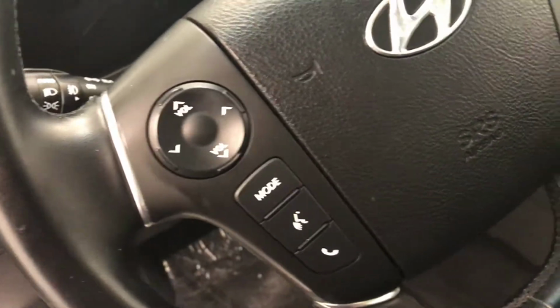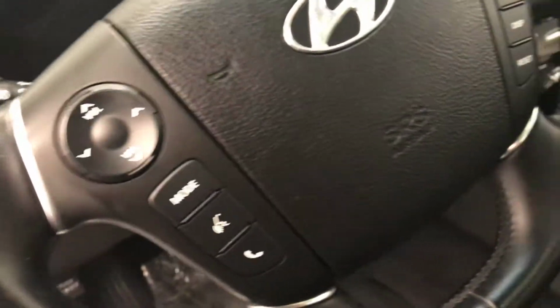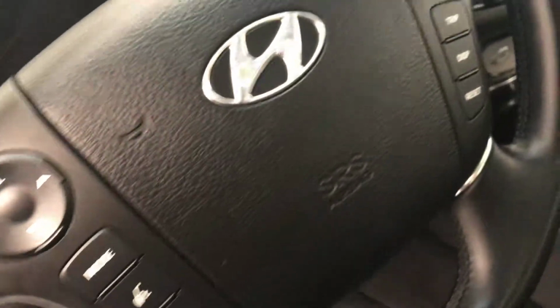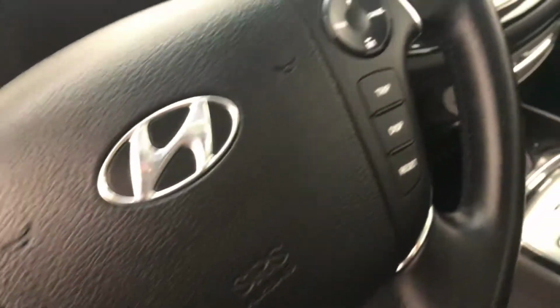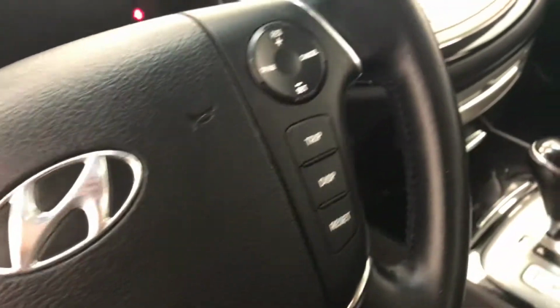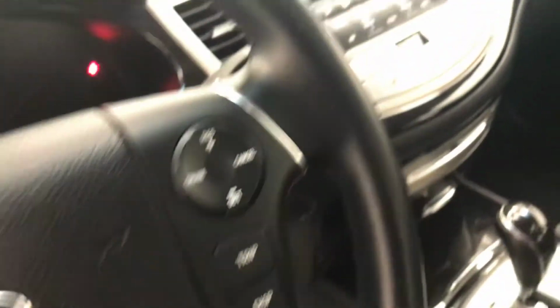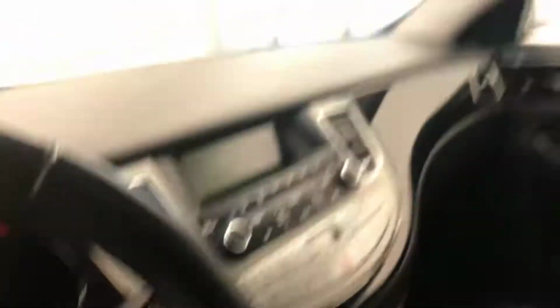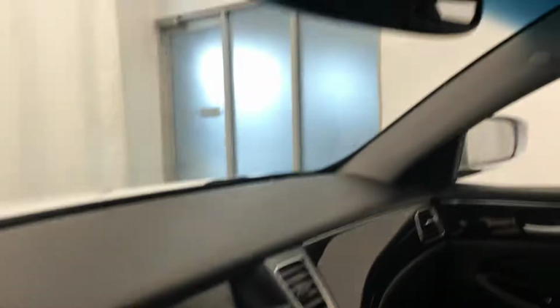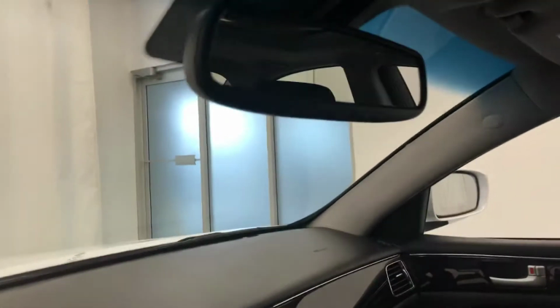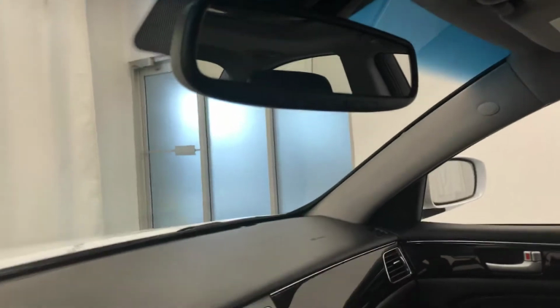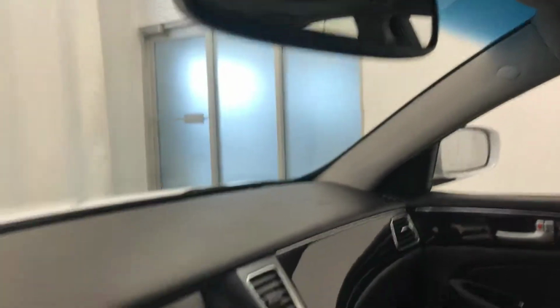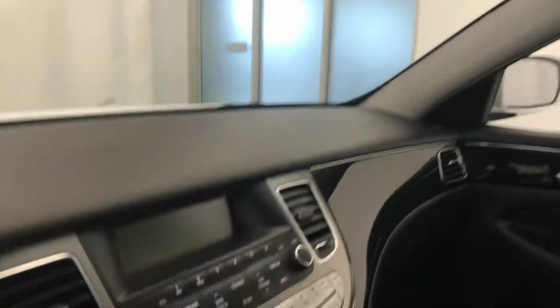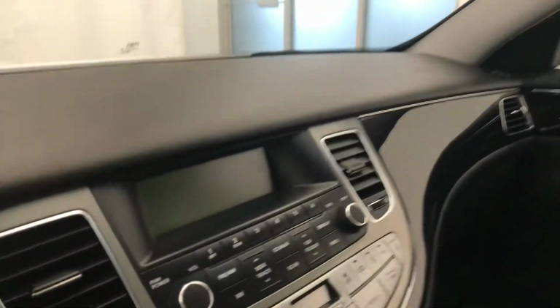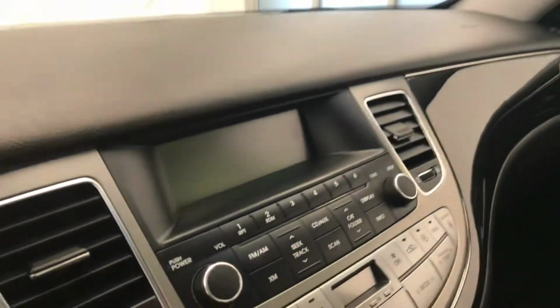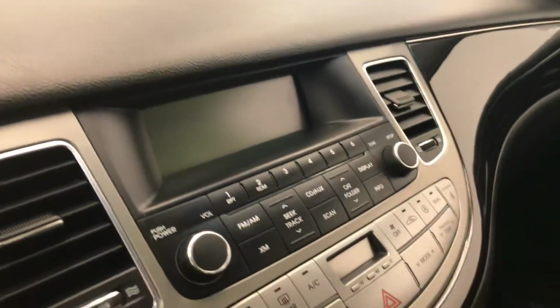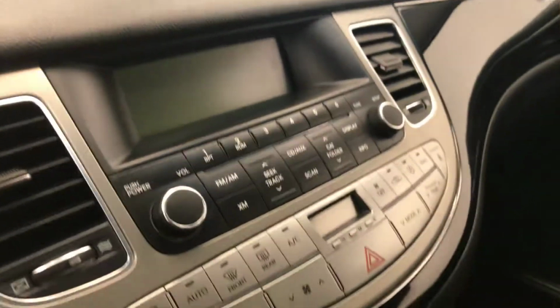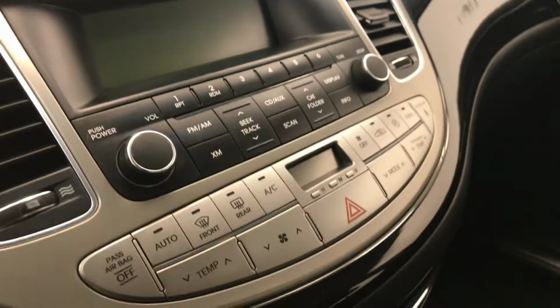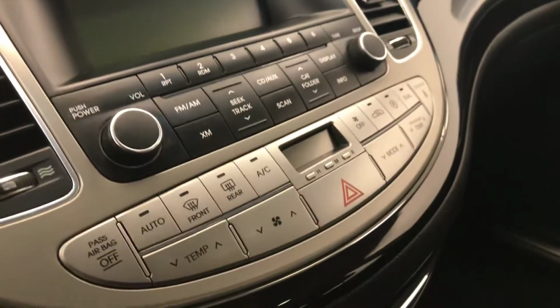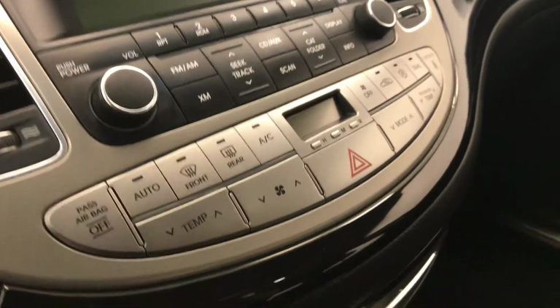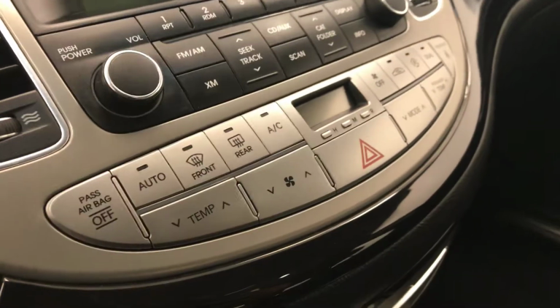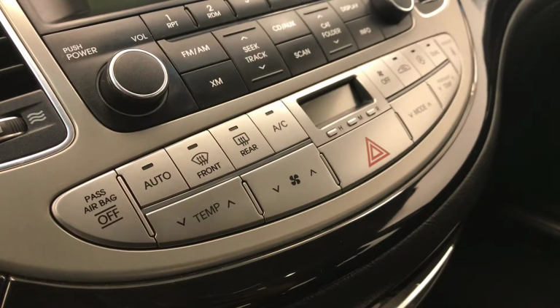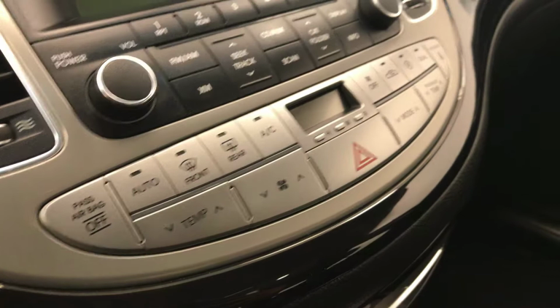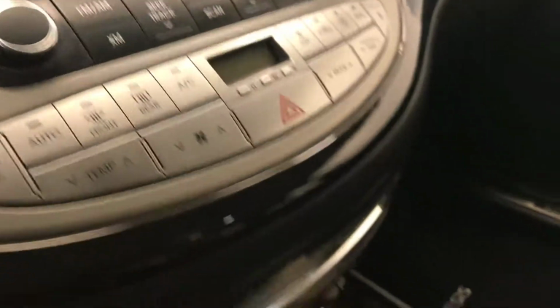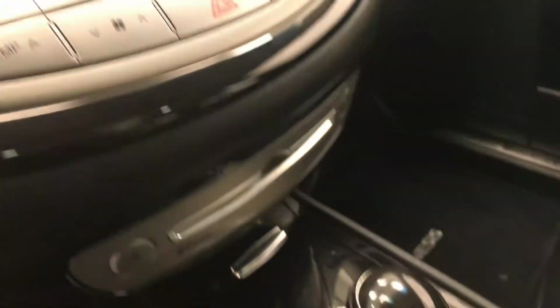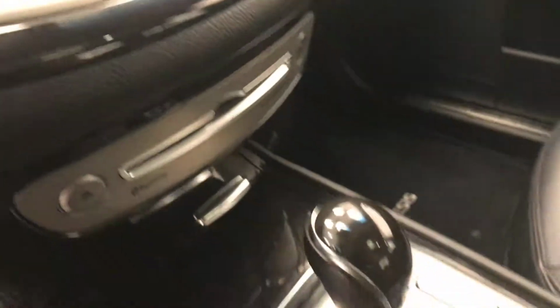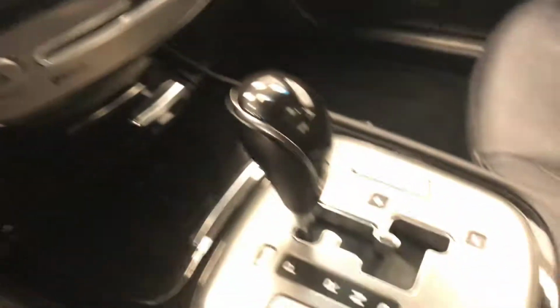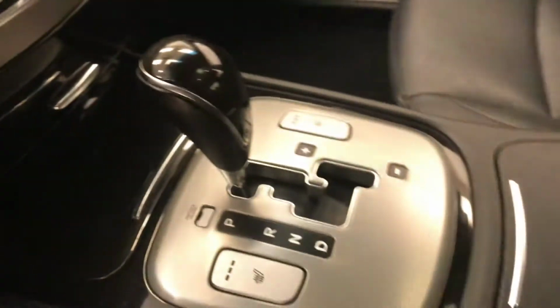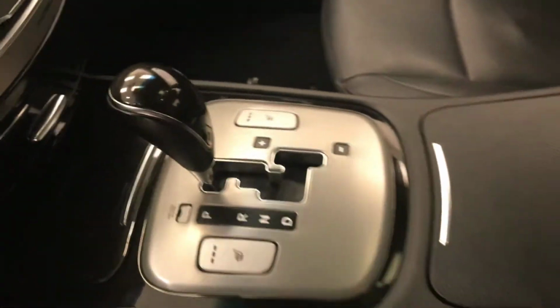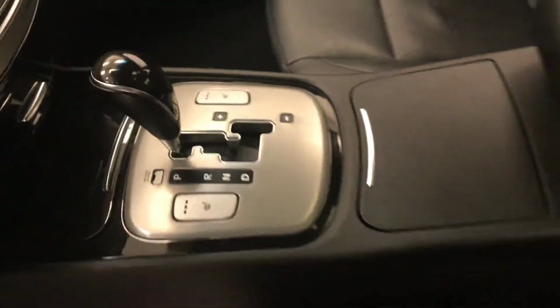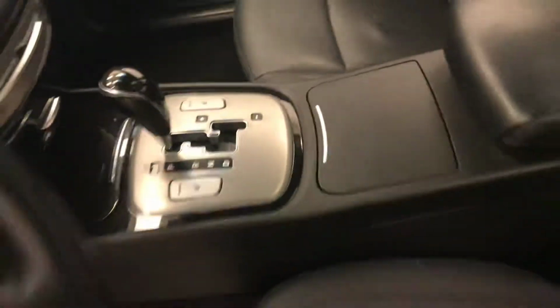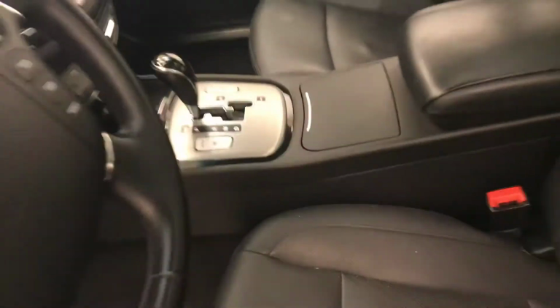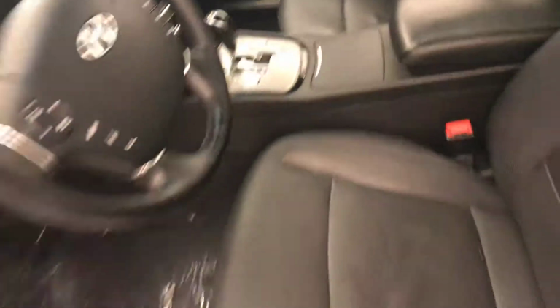Power tilt and telescopic steering wheel, hands-free communication and audio controls, cruise control, electrochromatic mirror with garage door opener, CD AM FM radio with auxiliary, dual zone climate control with AC and heated seats, and our interior color is black.